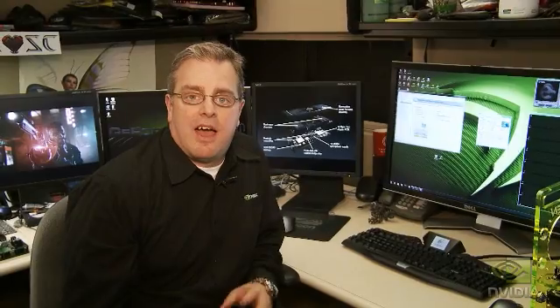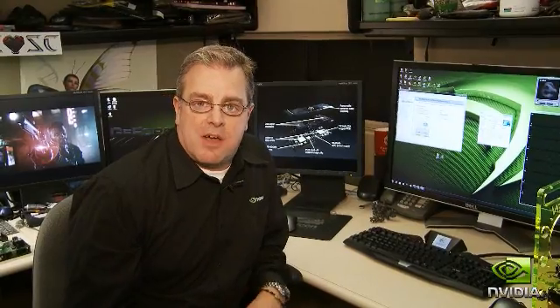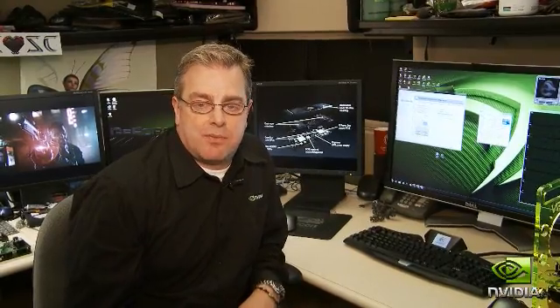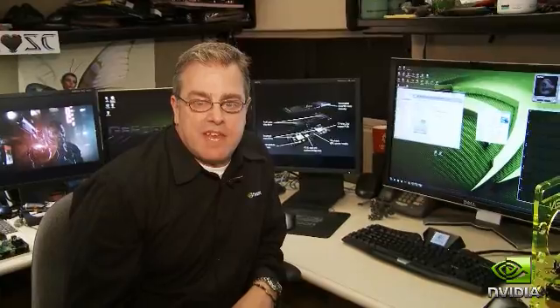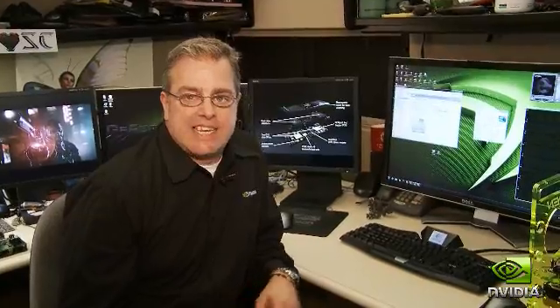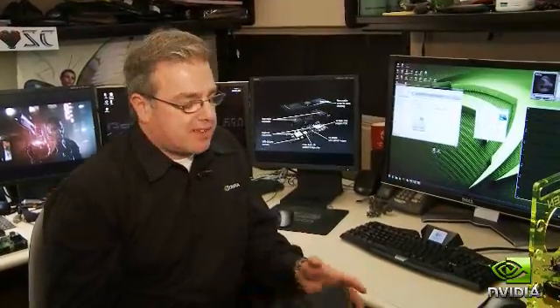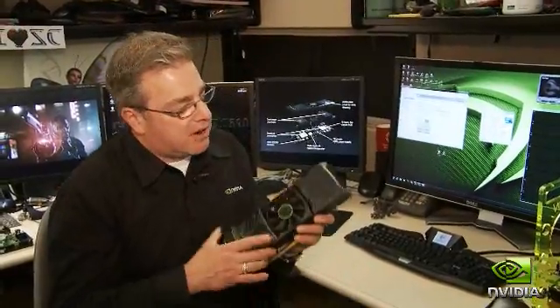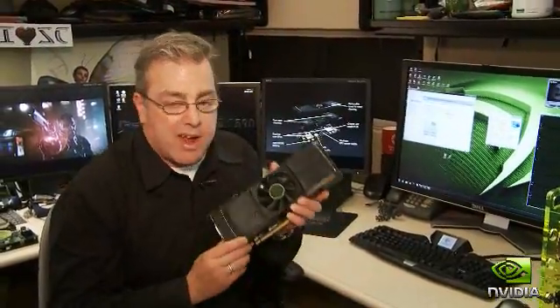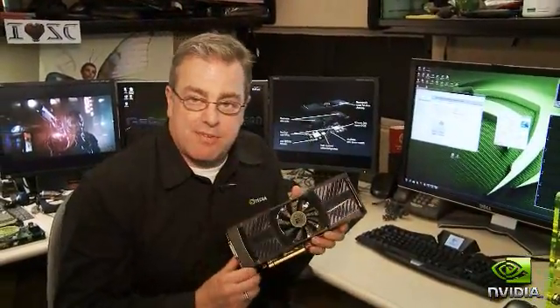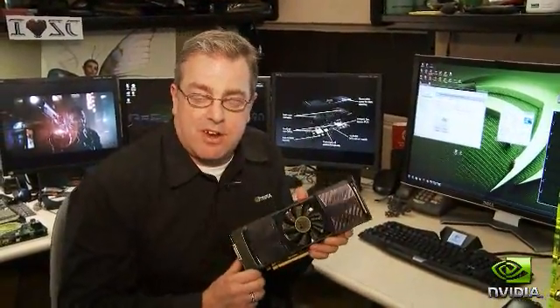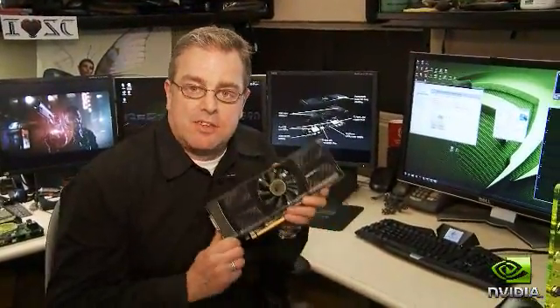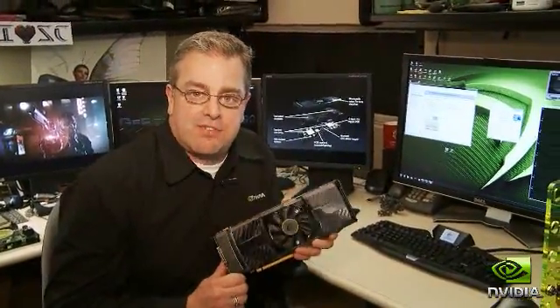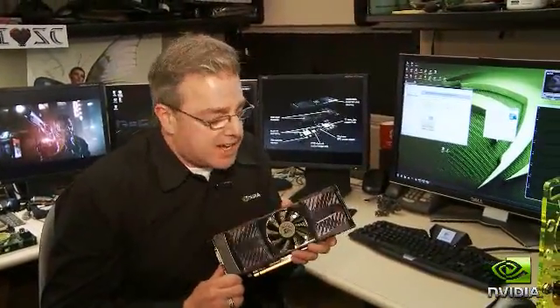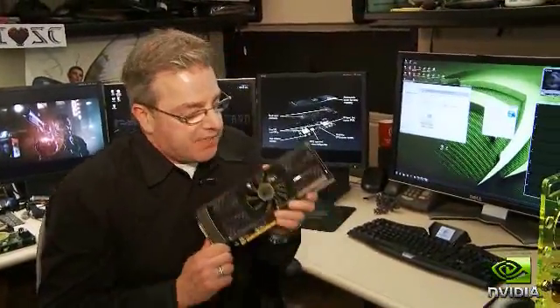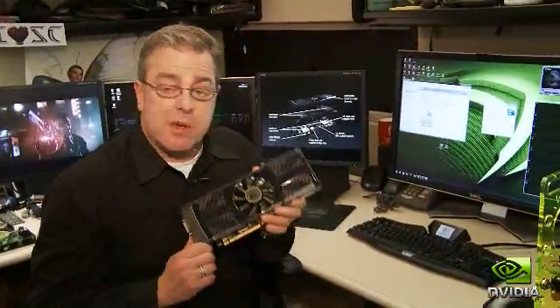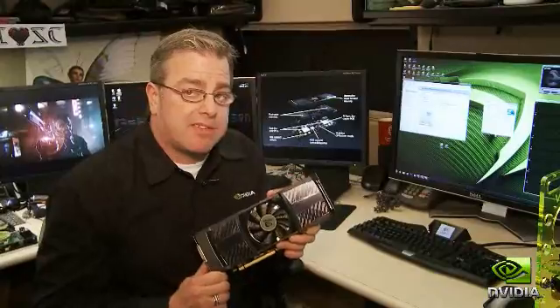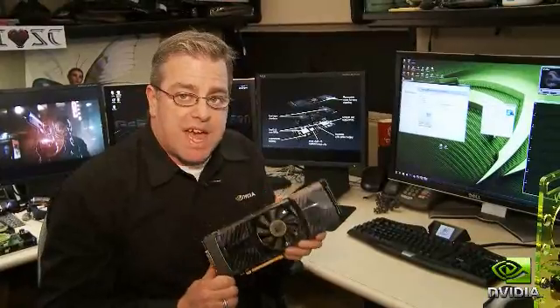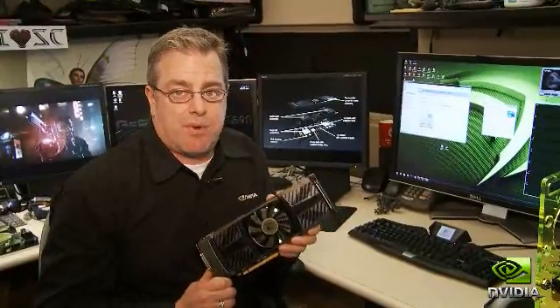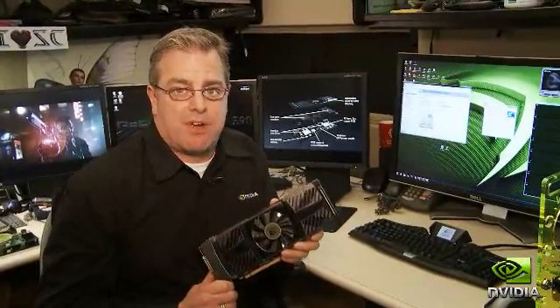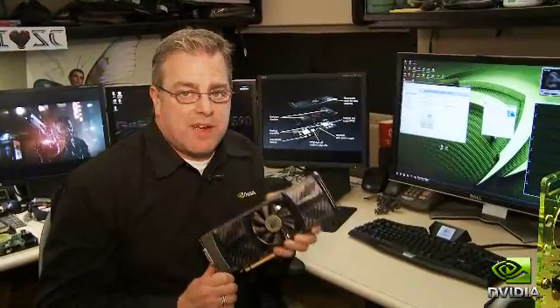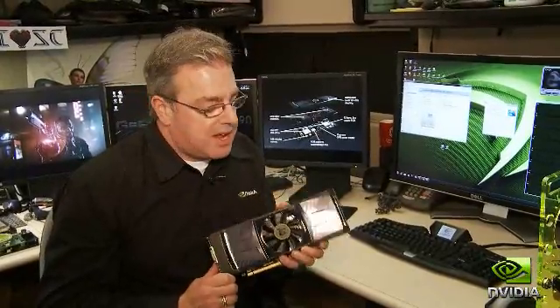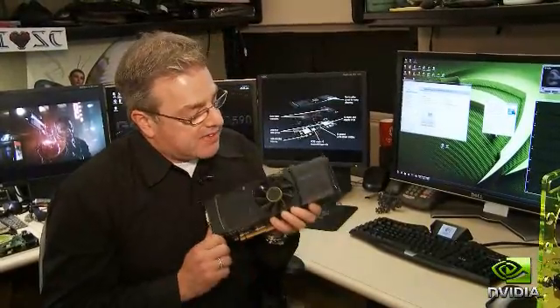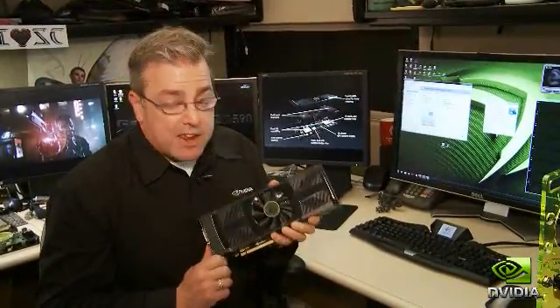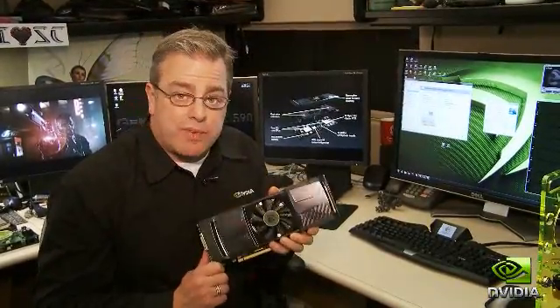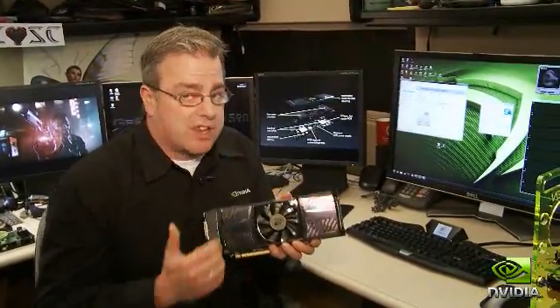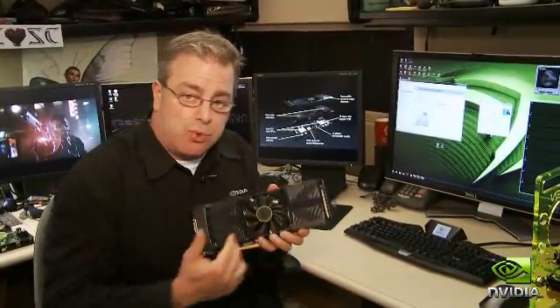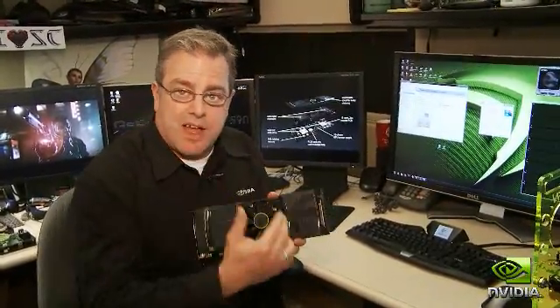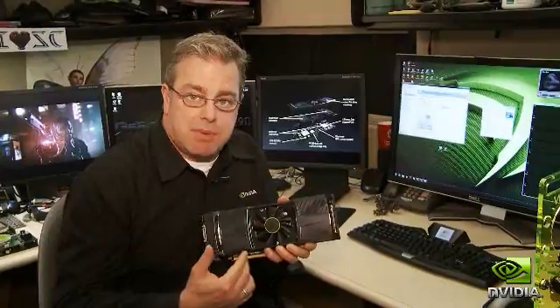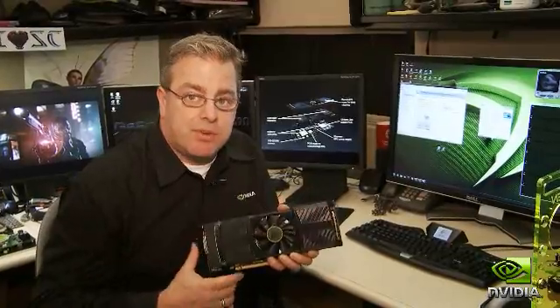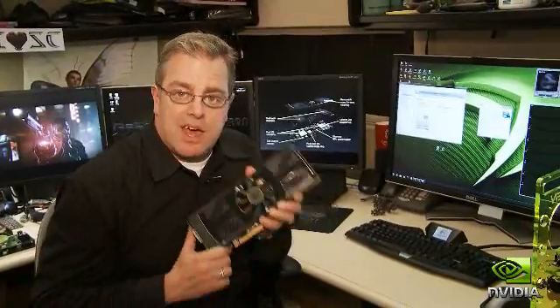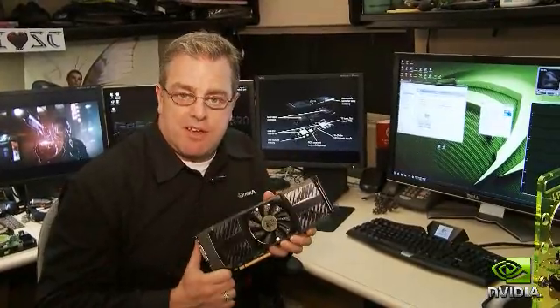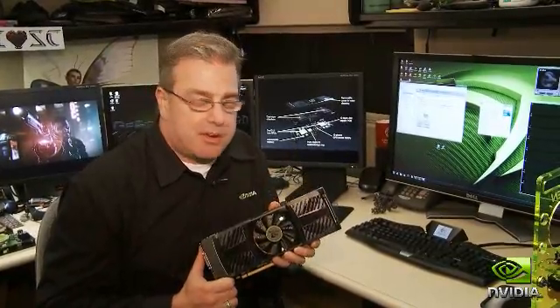Hi, this is Tom Peterson with NVIDIA, and today I want to talk to you about our brand new graphics card, the GTX 590. This is the best, fastest graphics card we've ever made, and it's got a lot of cool features and a lot of cool technology embedded into it, and I'm going to tell you all about it.